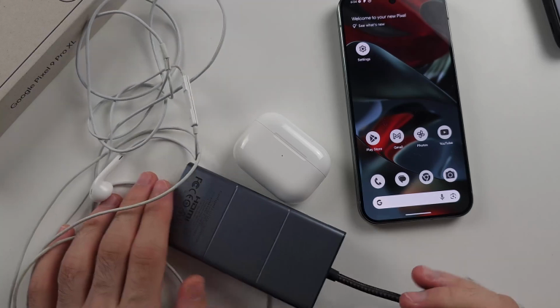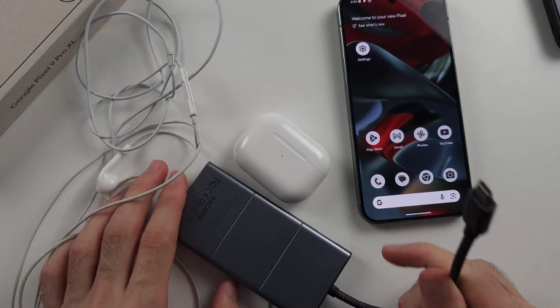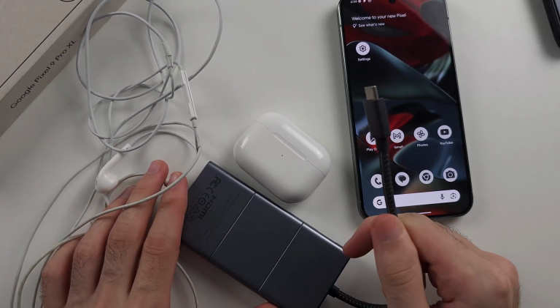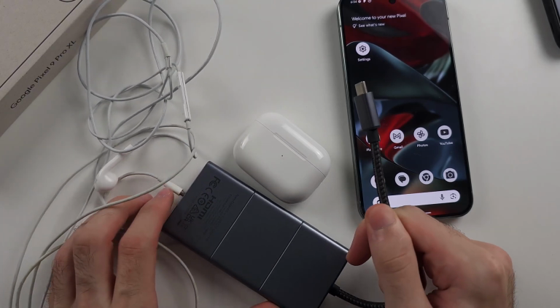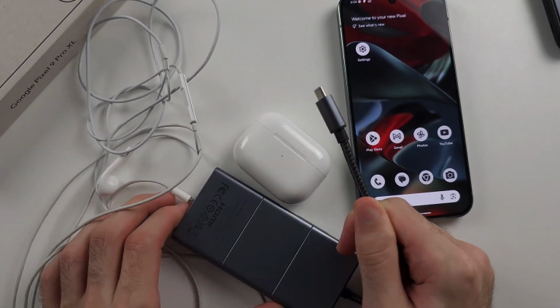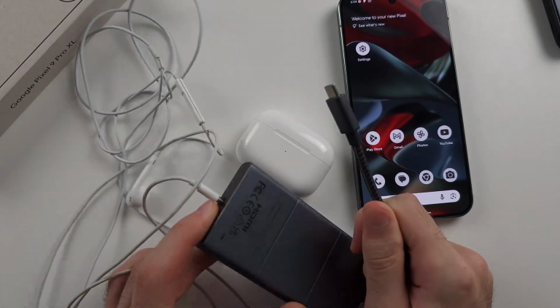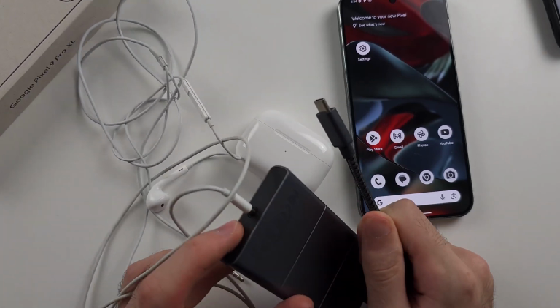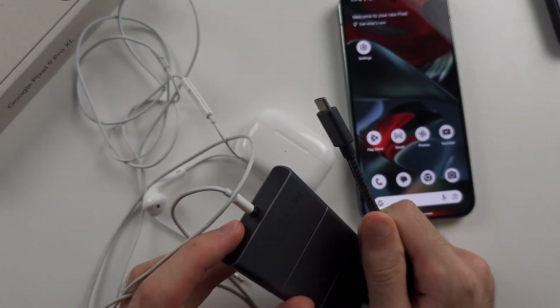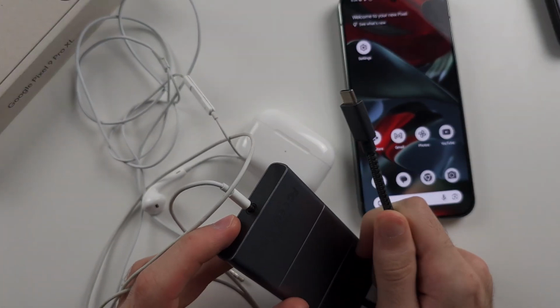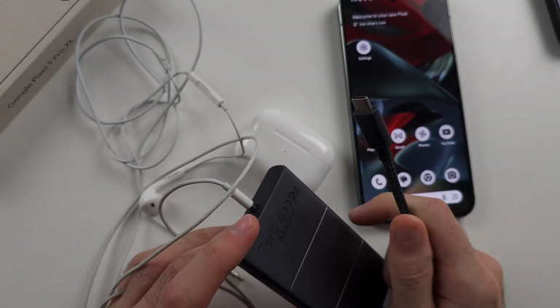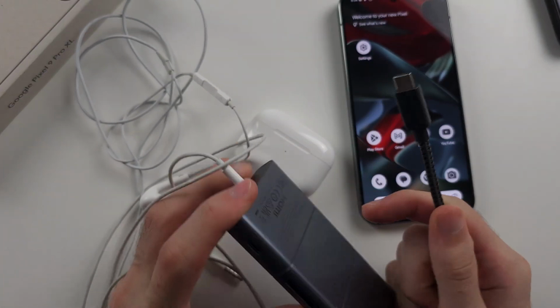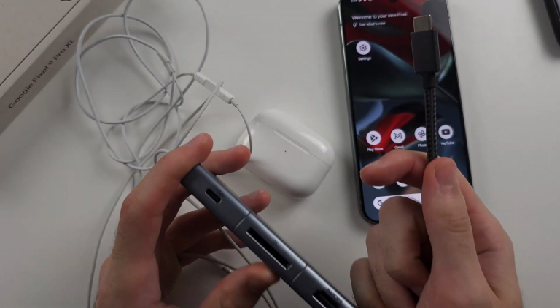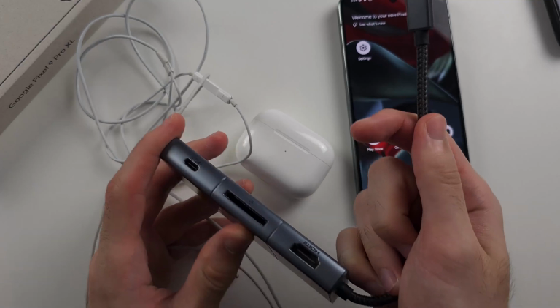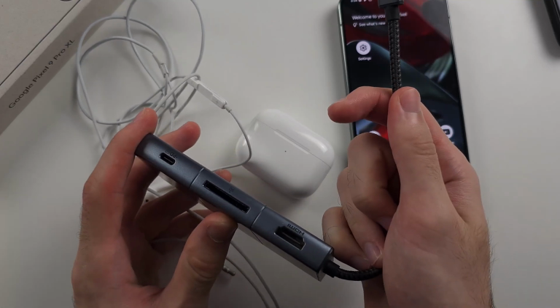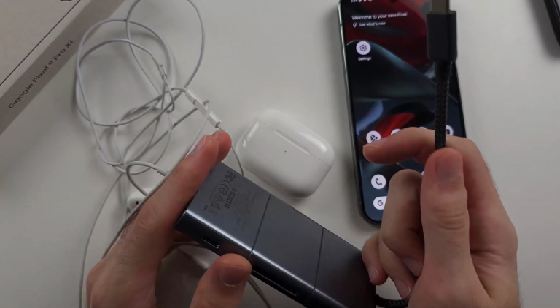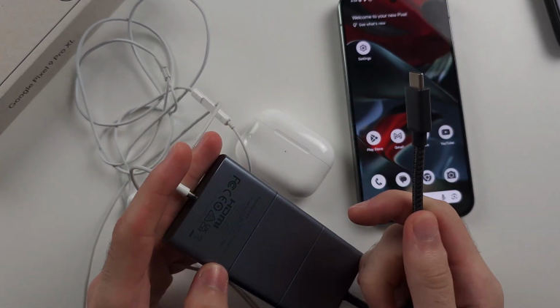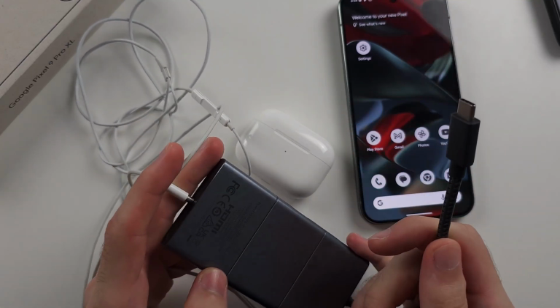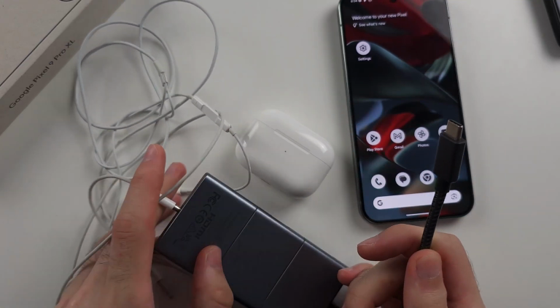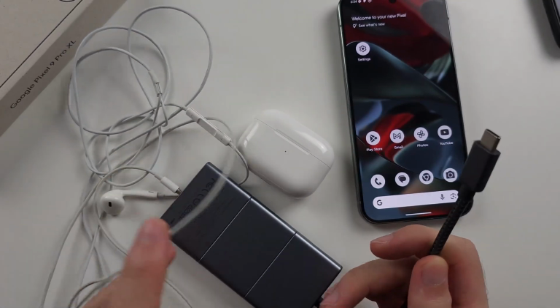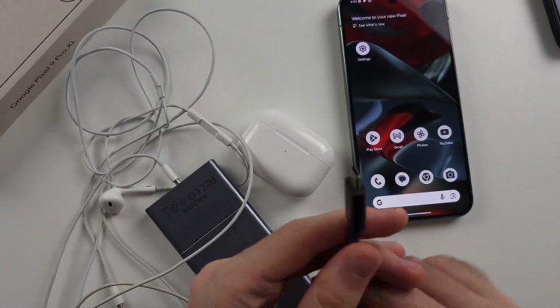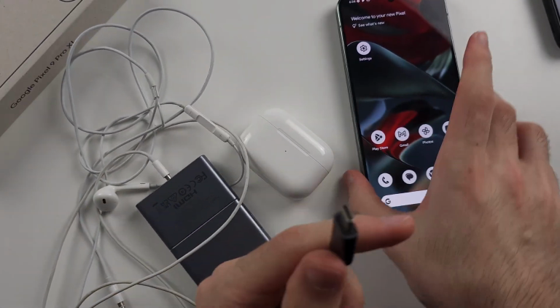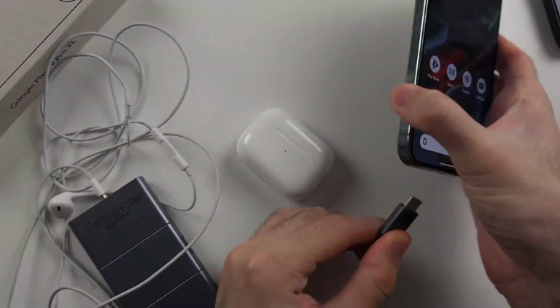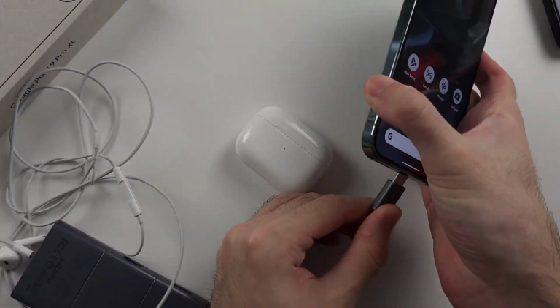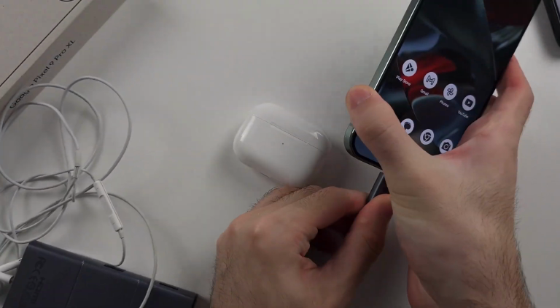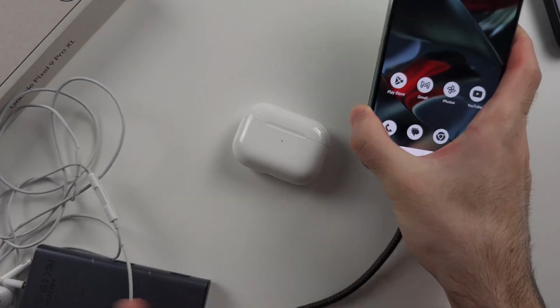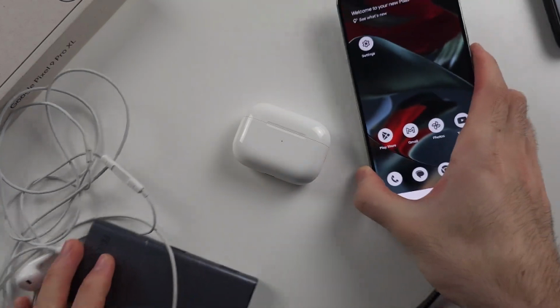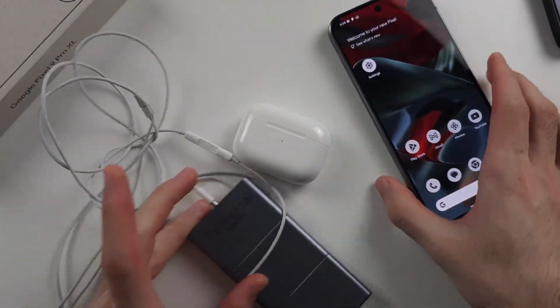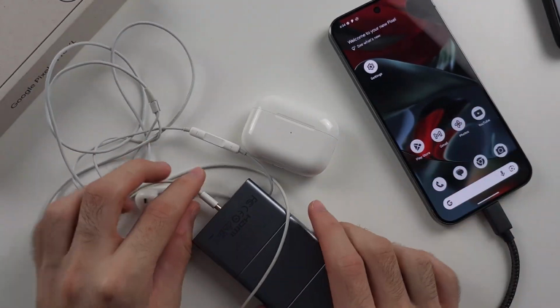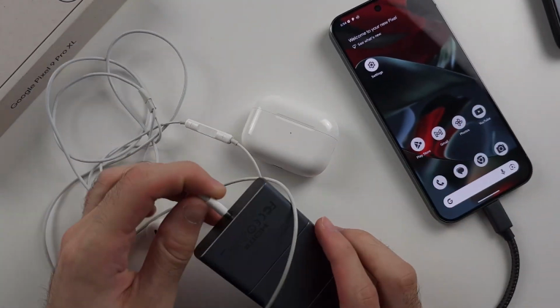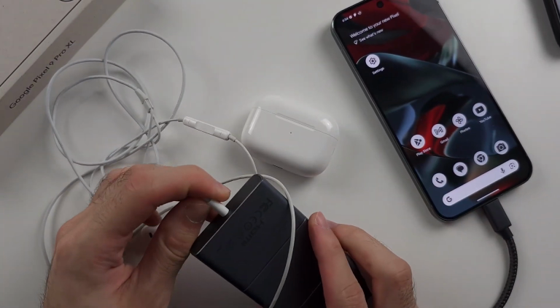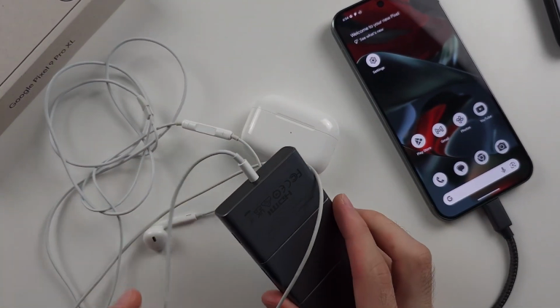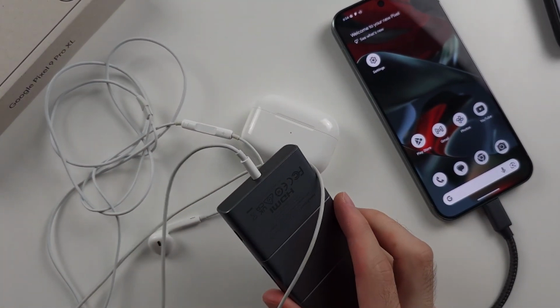My adapter is a USB-C to headphone adapter. It does also have extra ports, that's why it's so big. You connect the adapter to the phone, and then you connect your headphones to the adapter.